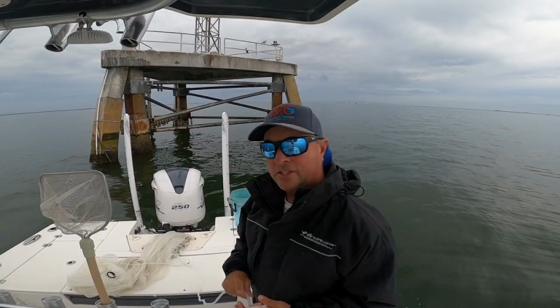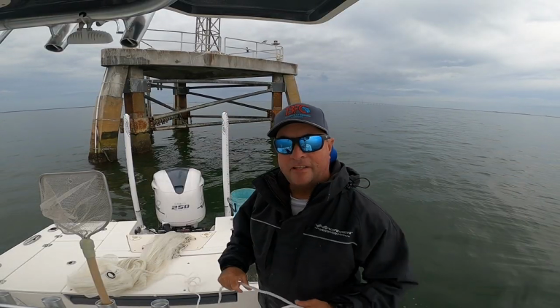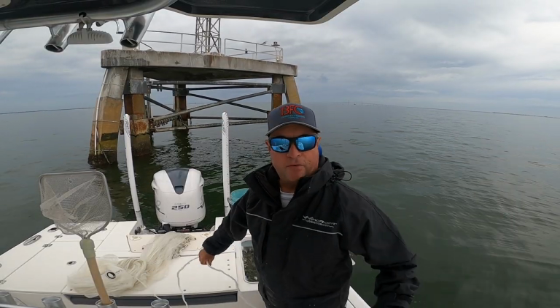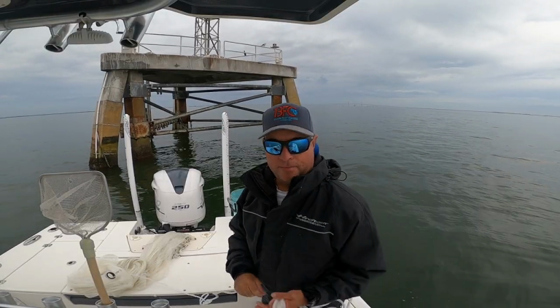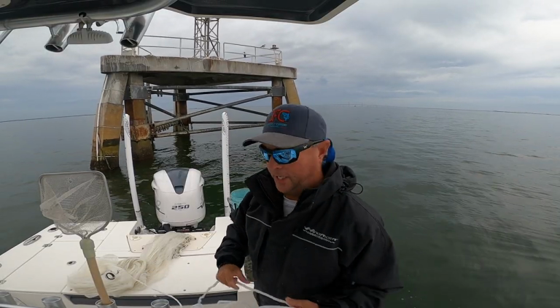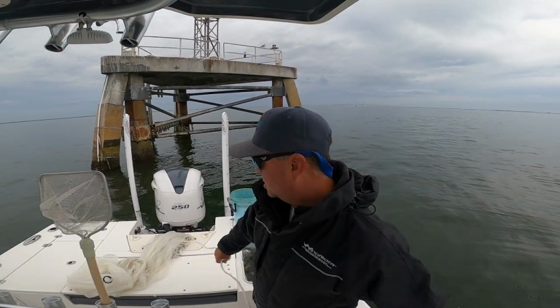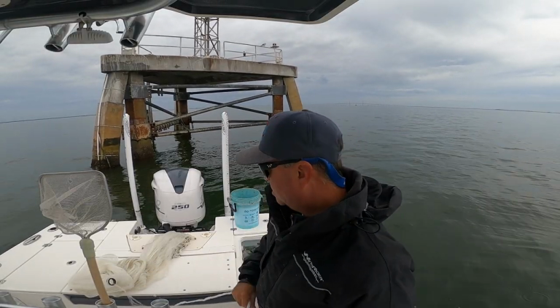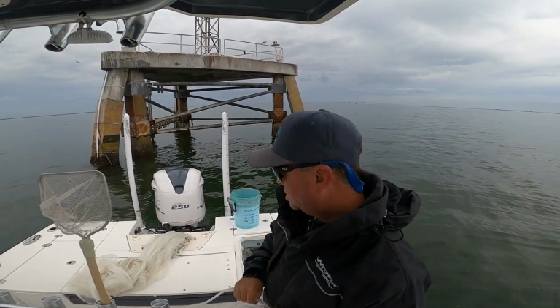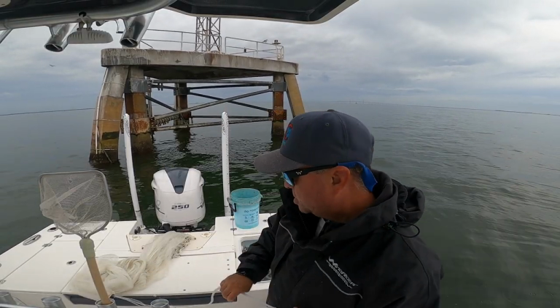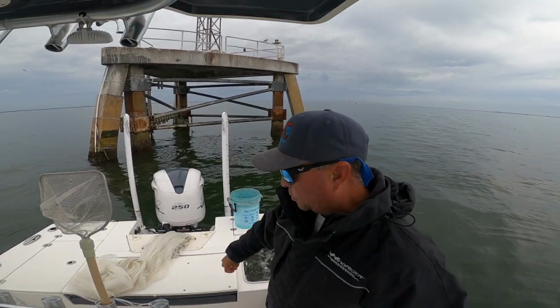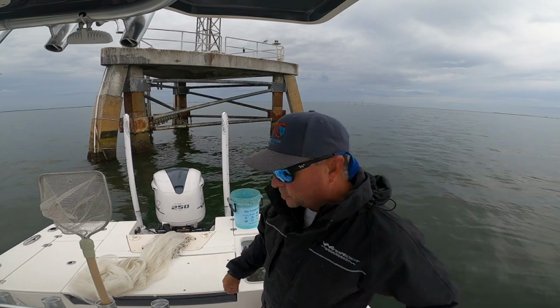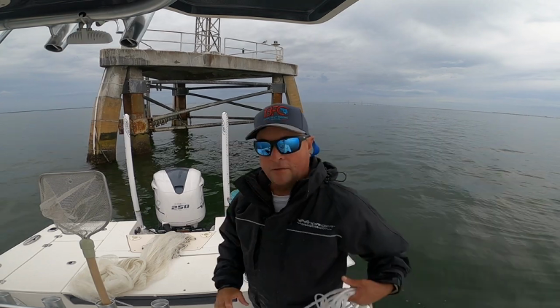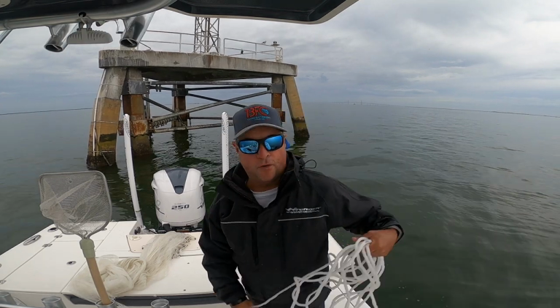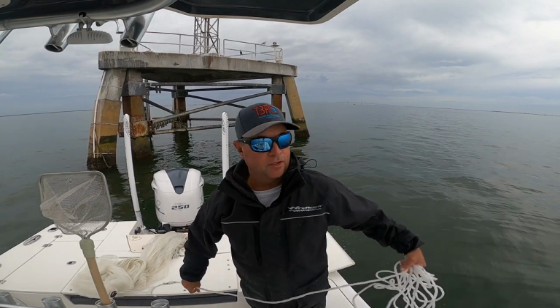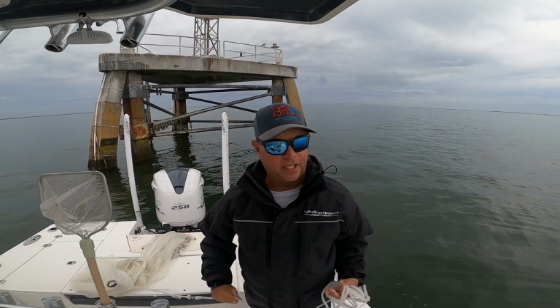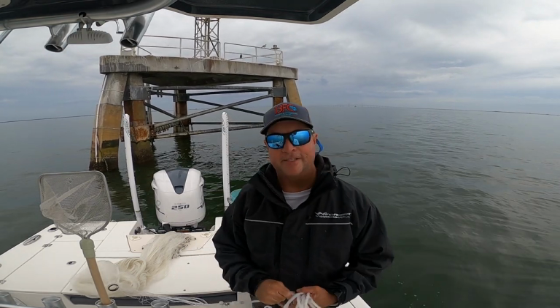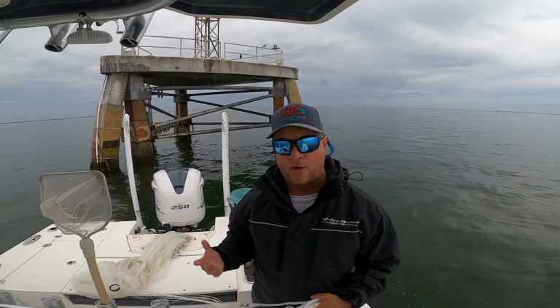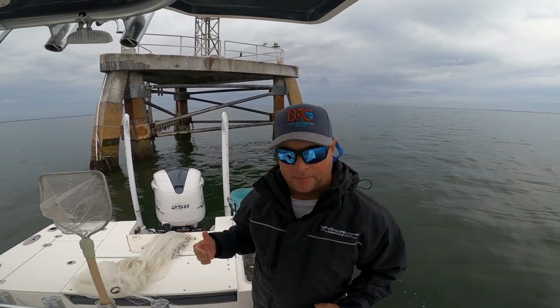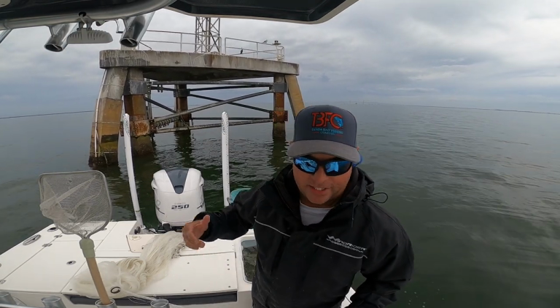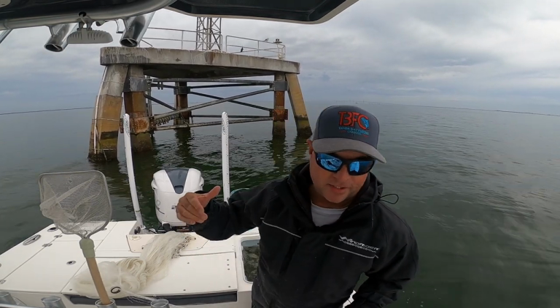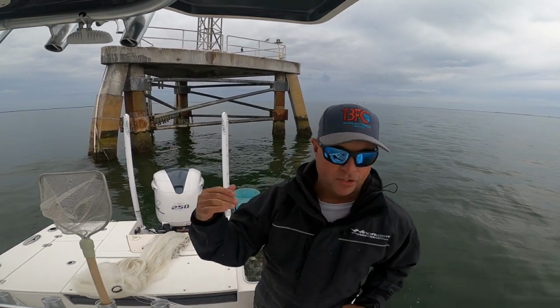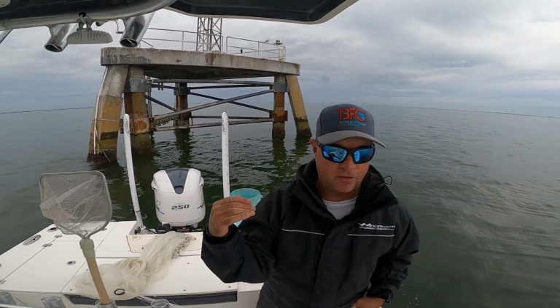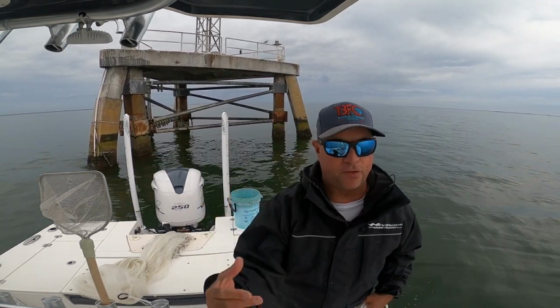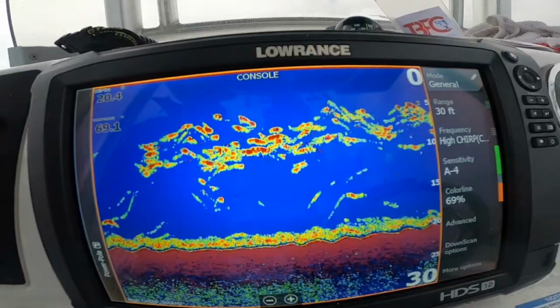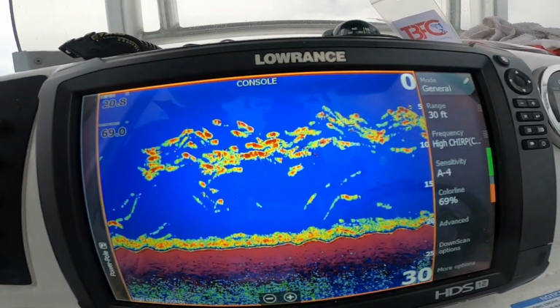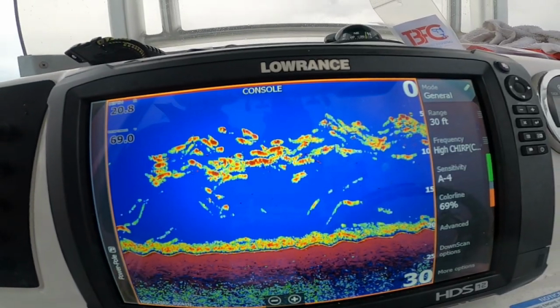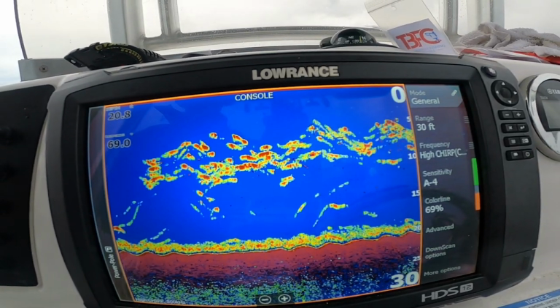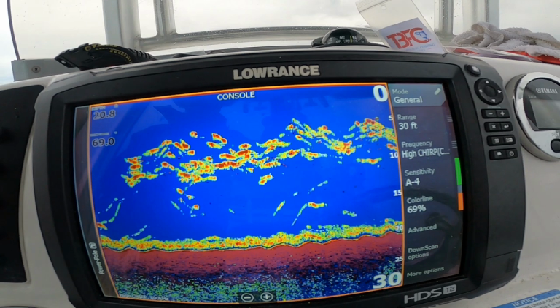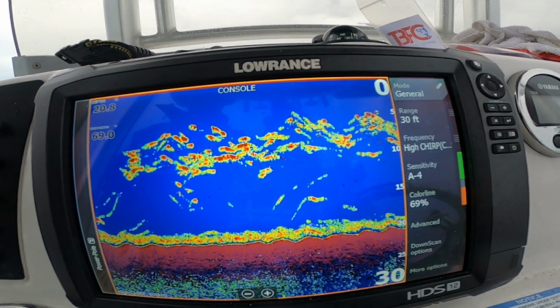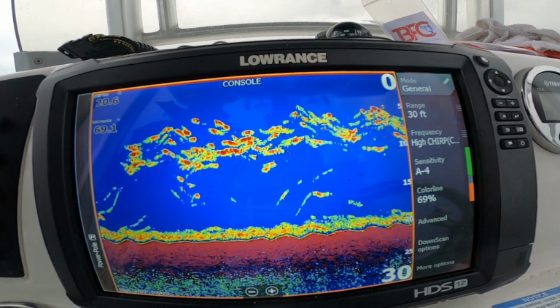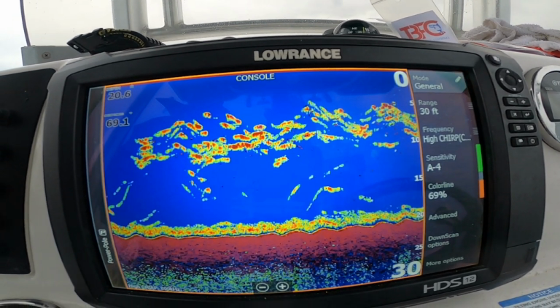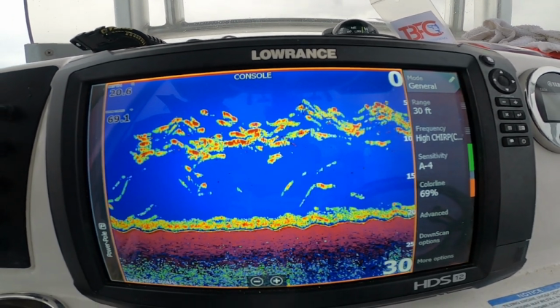Just like that folks, I'm done. But what you're looking for when you're looking in deep water applications is you're looking for the marking of bait on the bottom.